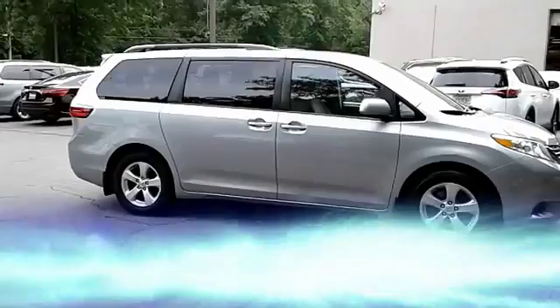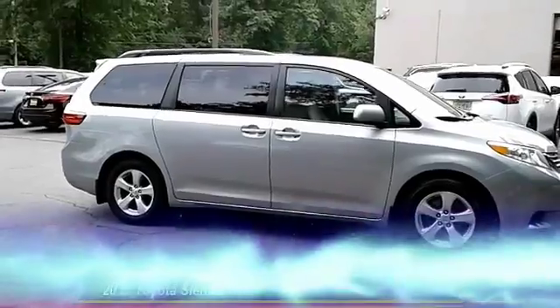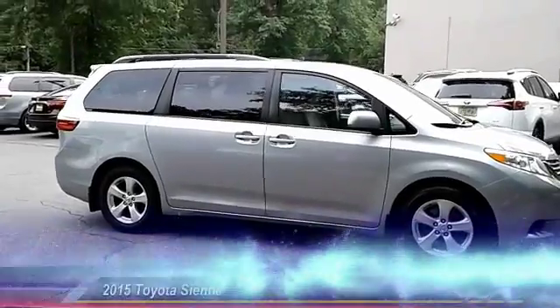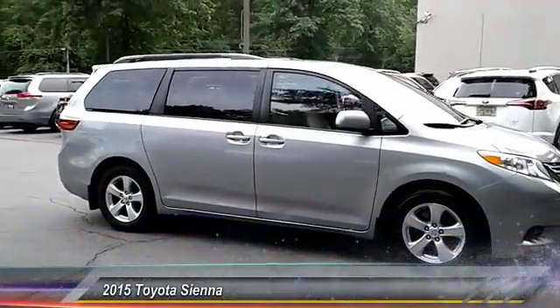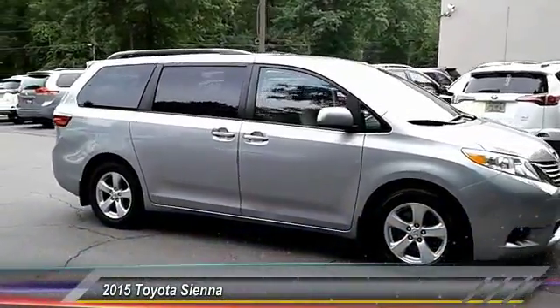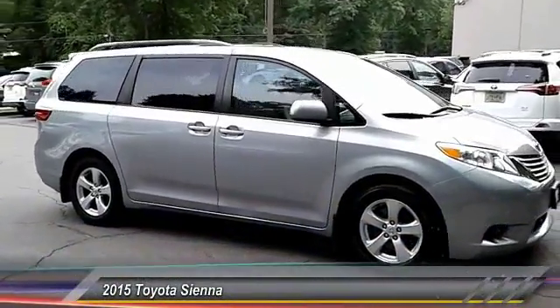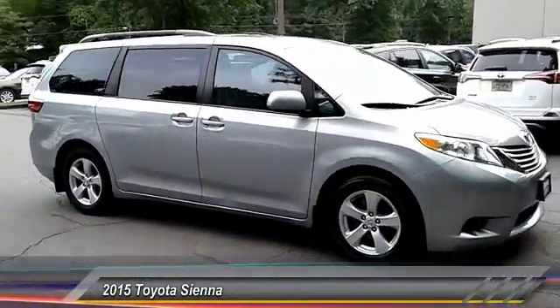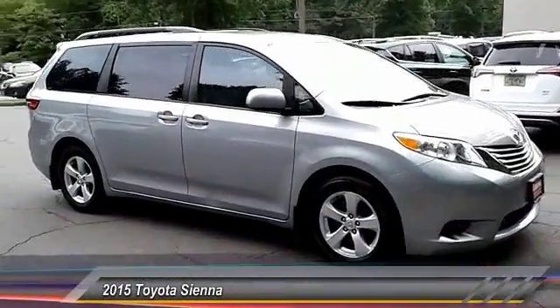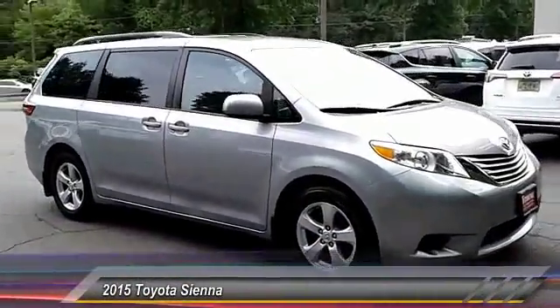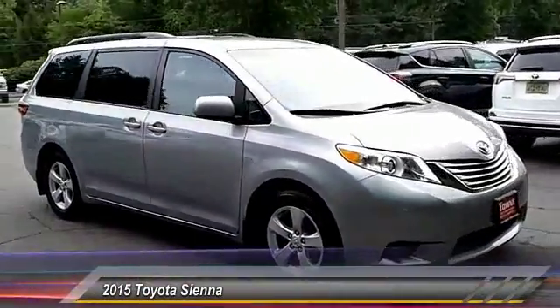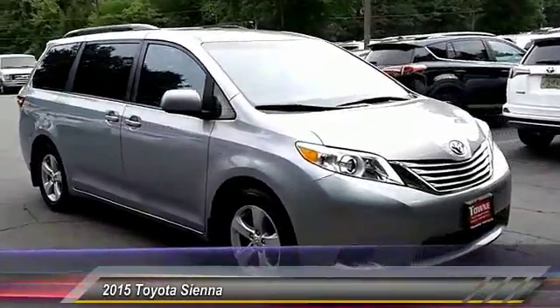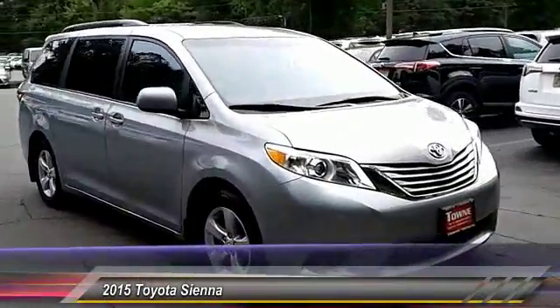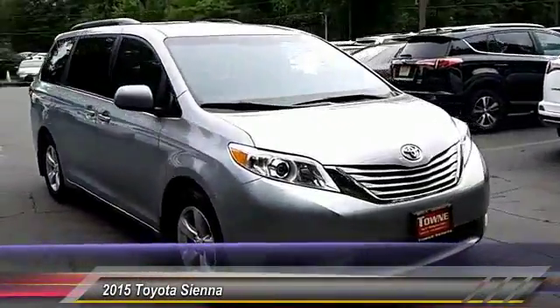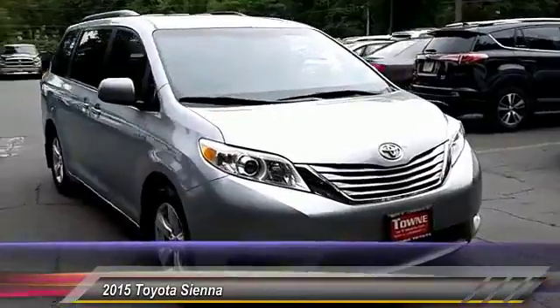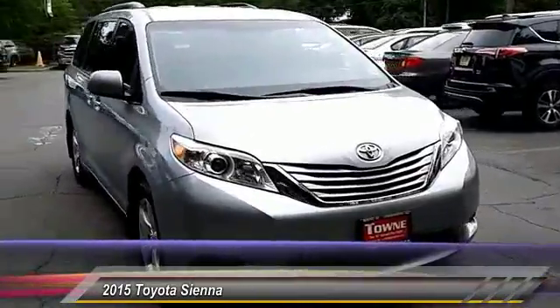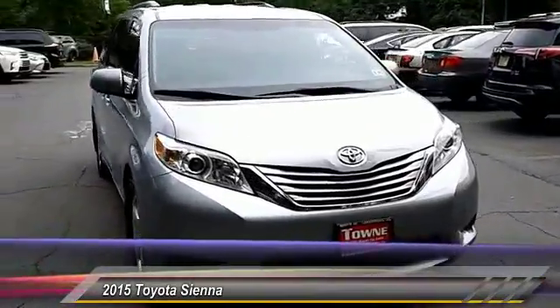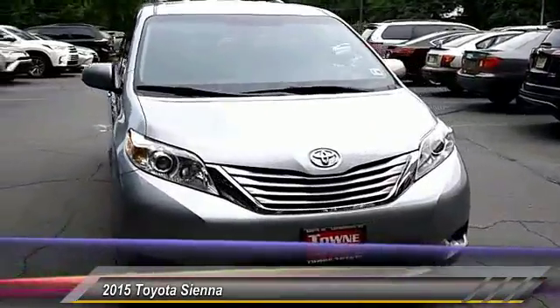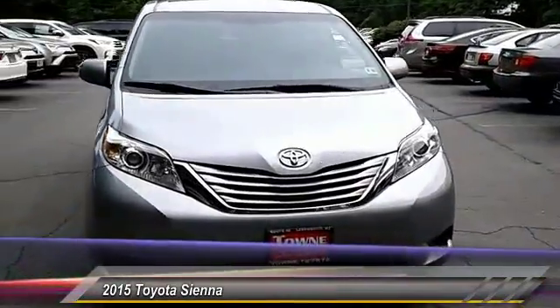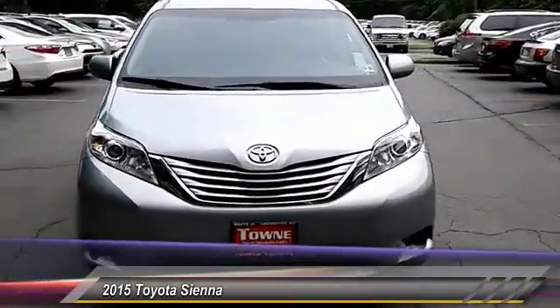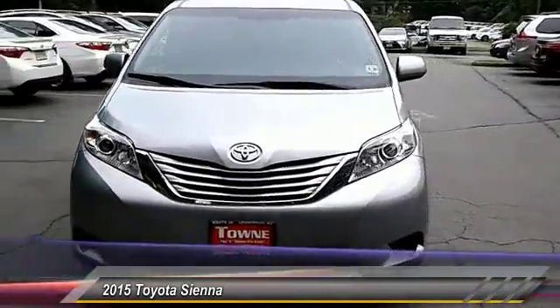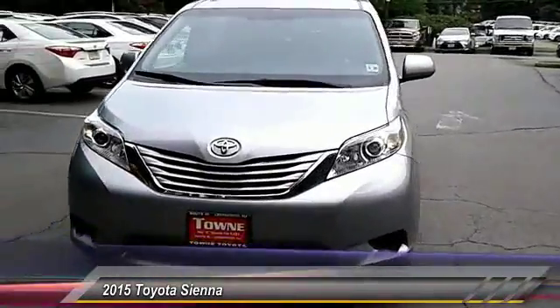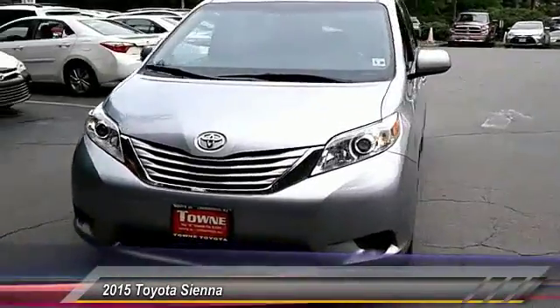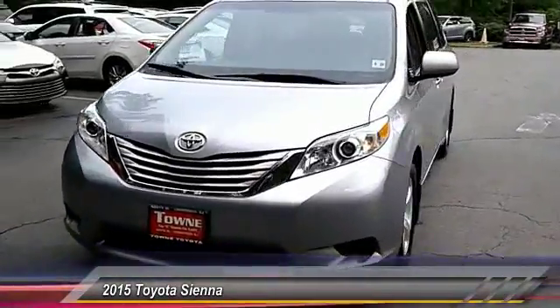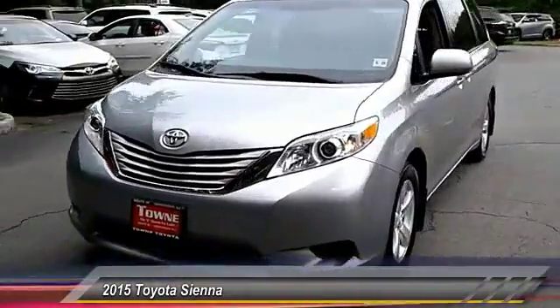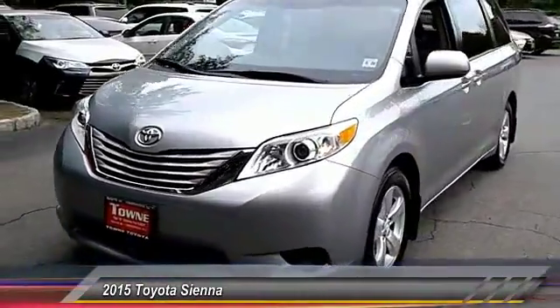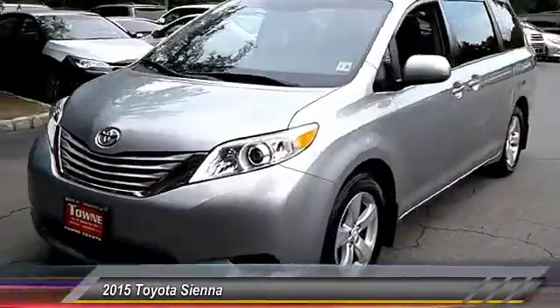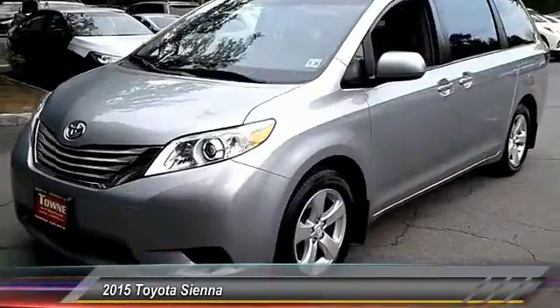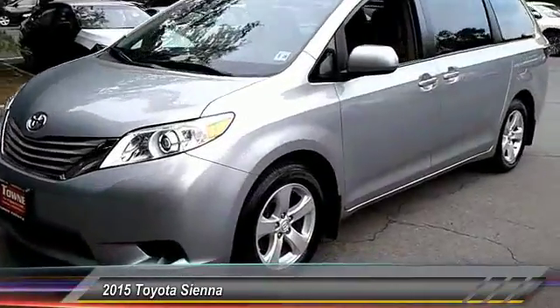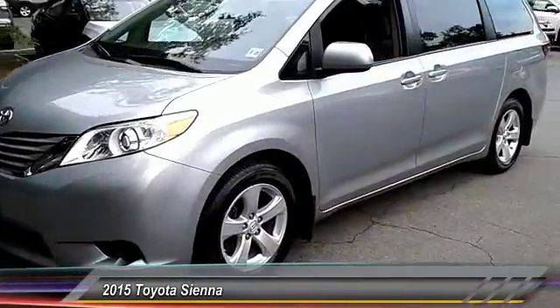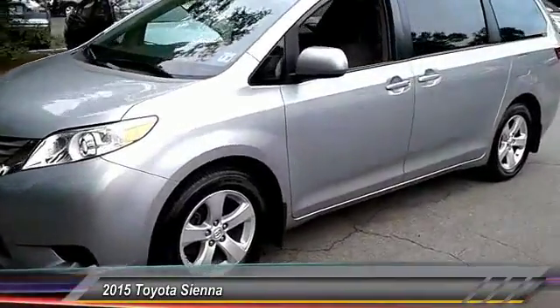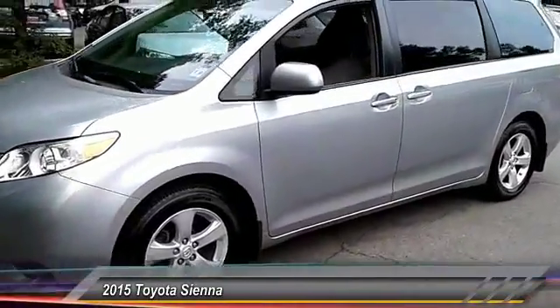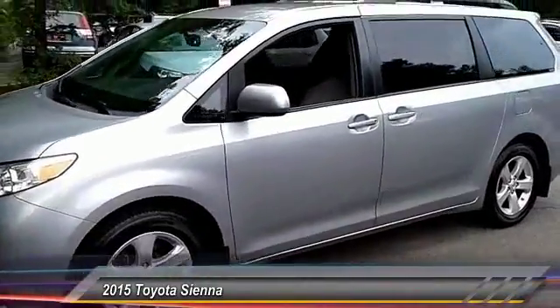The 2015 Sienna. Sienna offers excellent overall quality and long-term dependability, making it a hassle-free vehicle to drive day in and day out while contributing to peace of mind on long road trips.